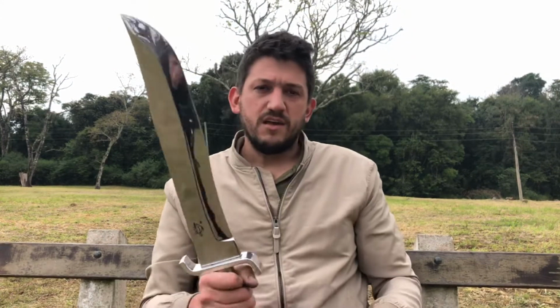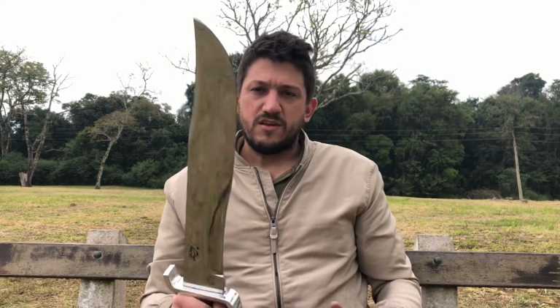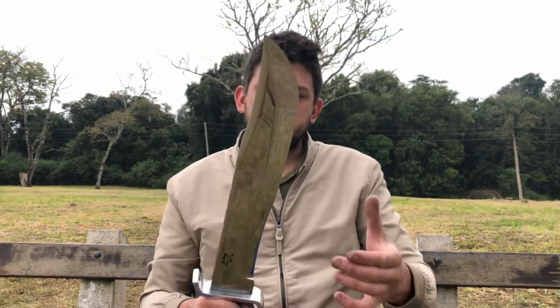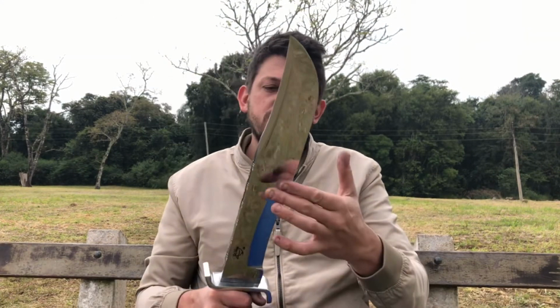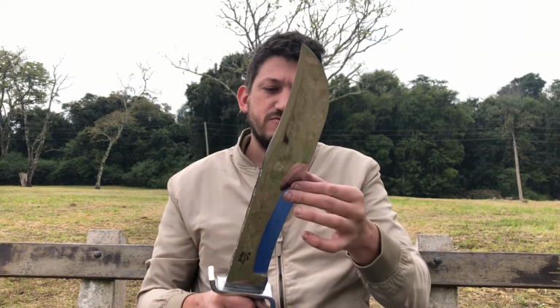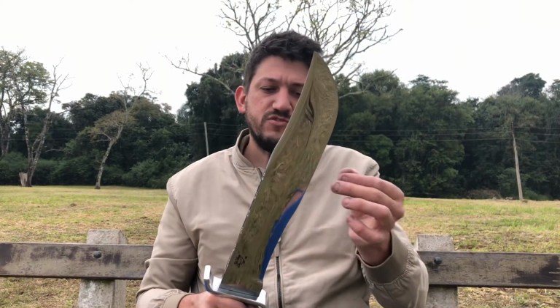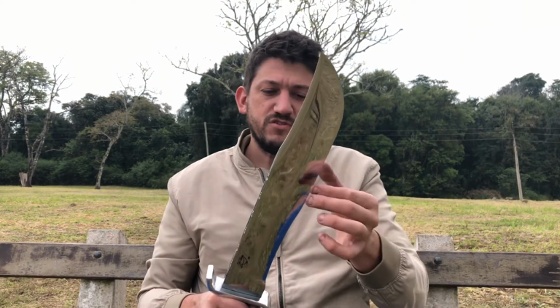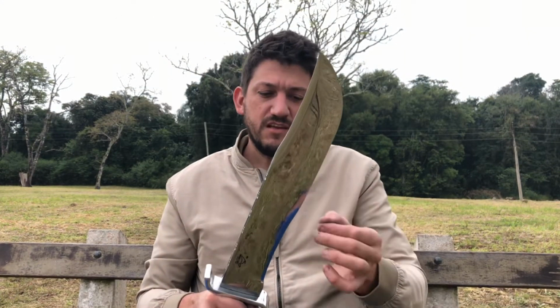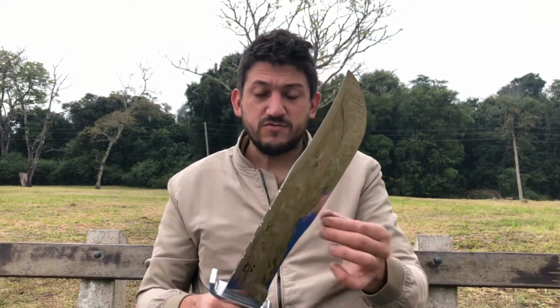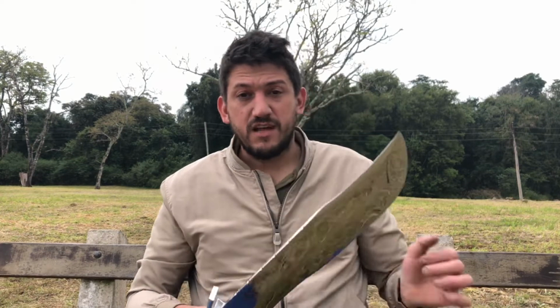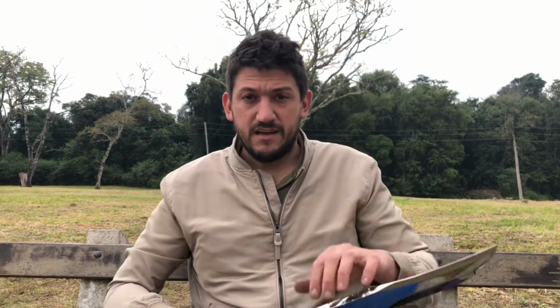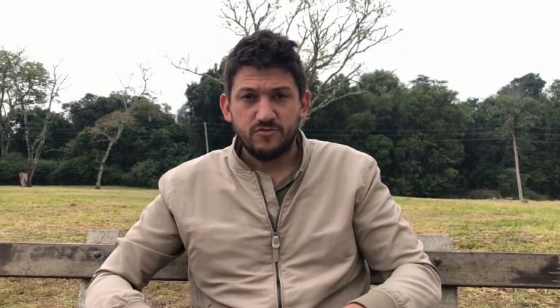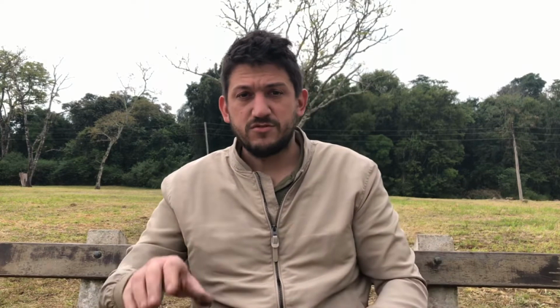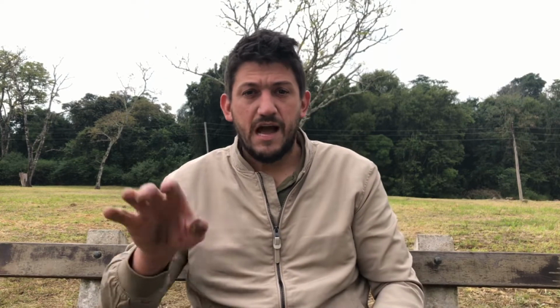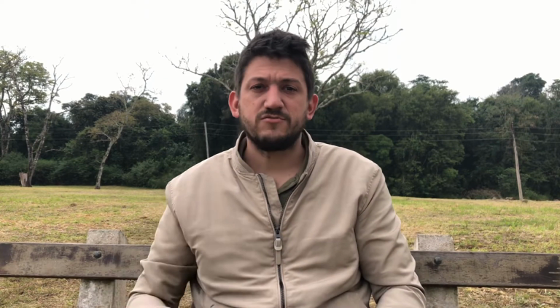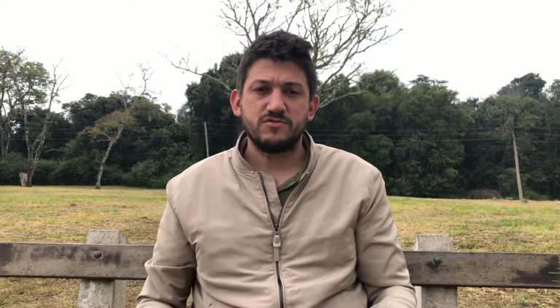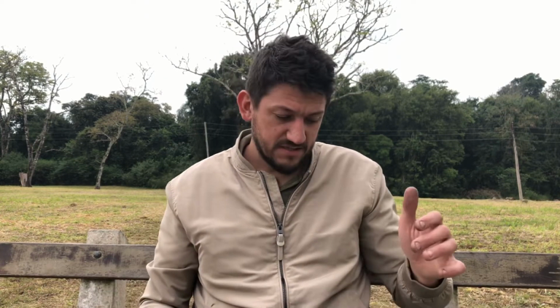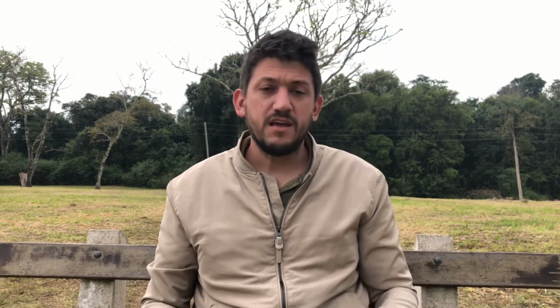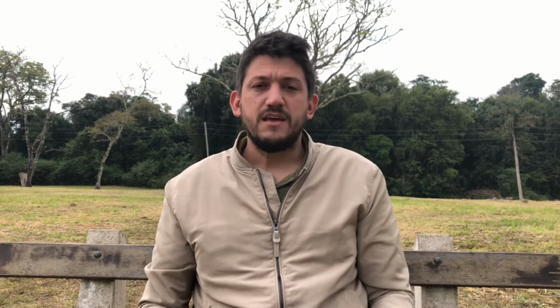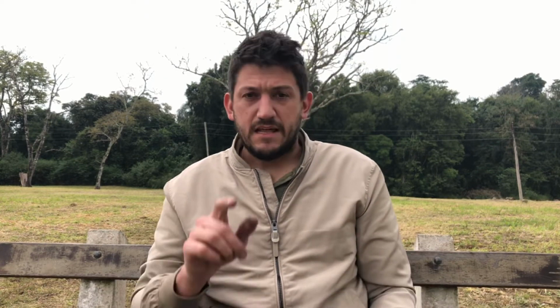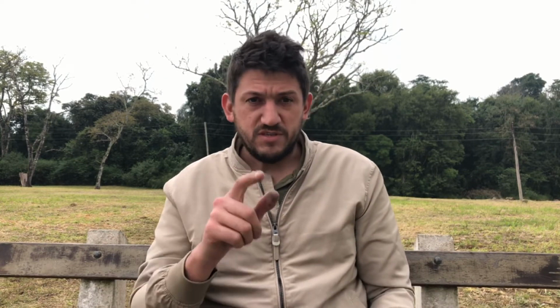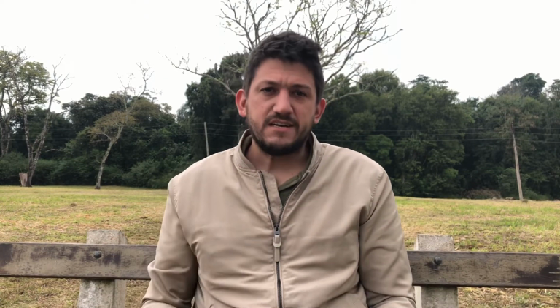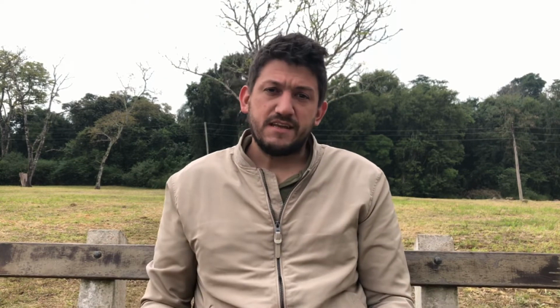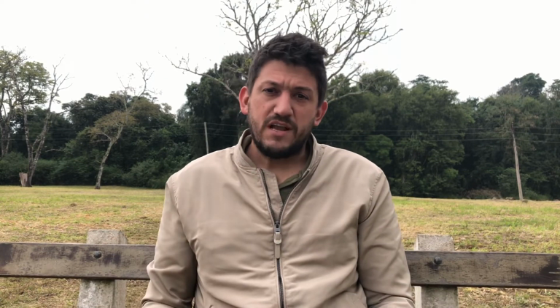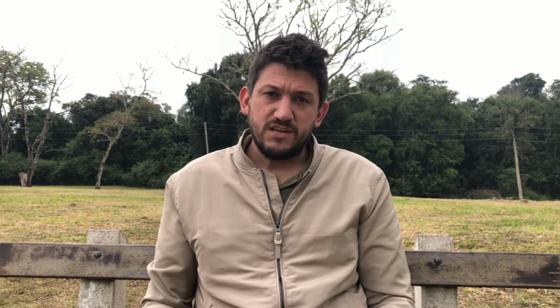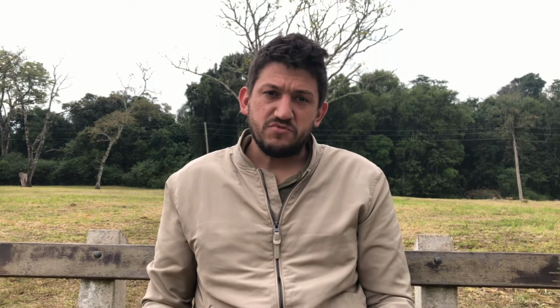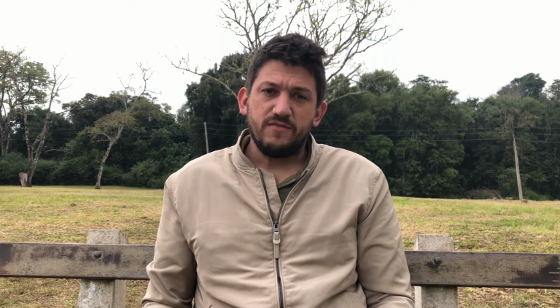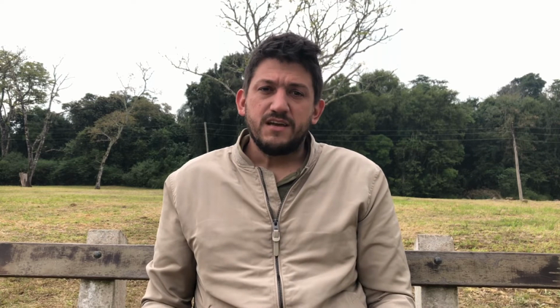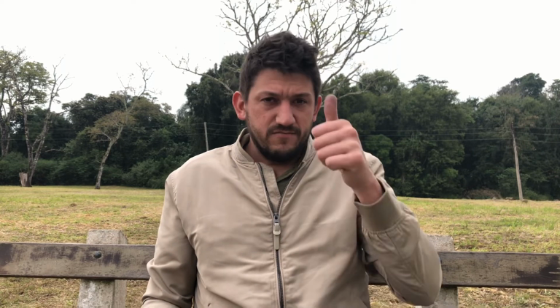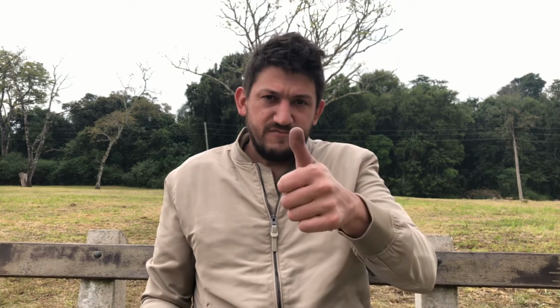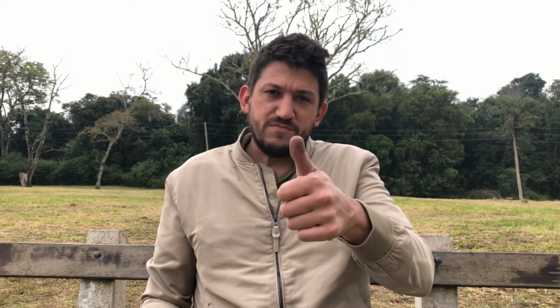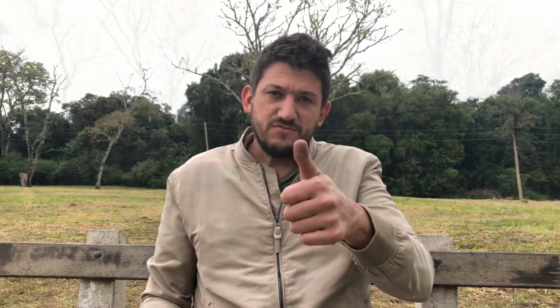Eu até fiz um videozinho dela, usando ela cortando uns galhos, algumas coisas assim. Tá lá no meu Instagram, quem quiser dar uma olhadinha lá, pessoal. Forte abraço a todos!